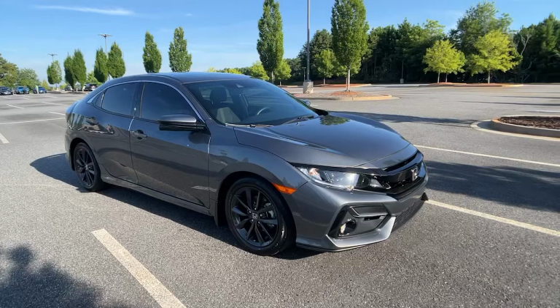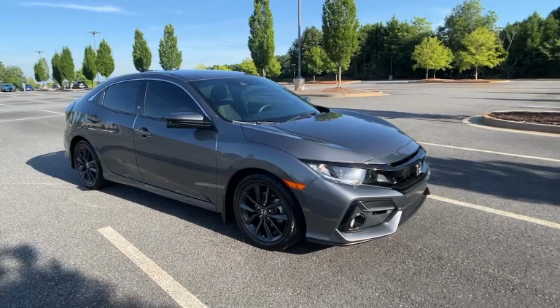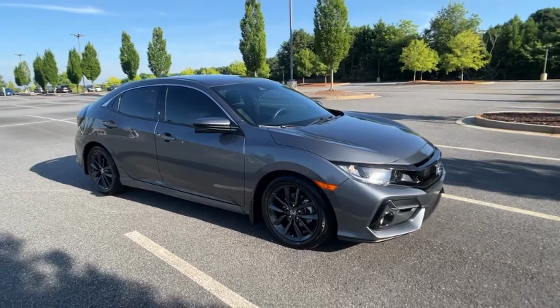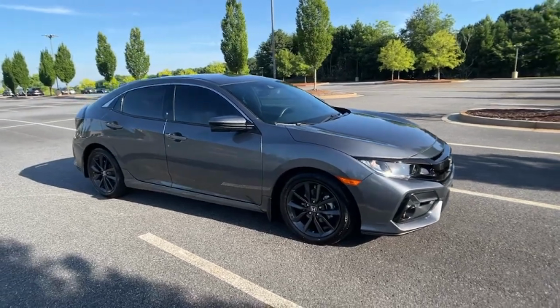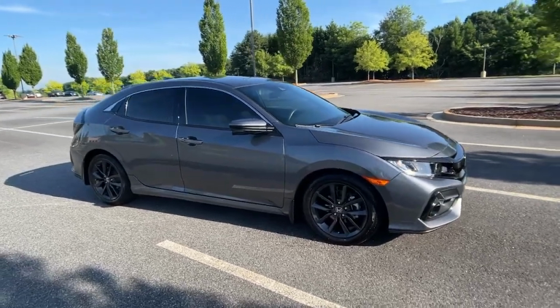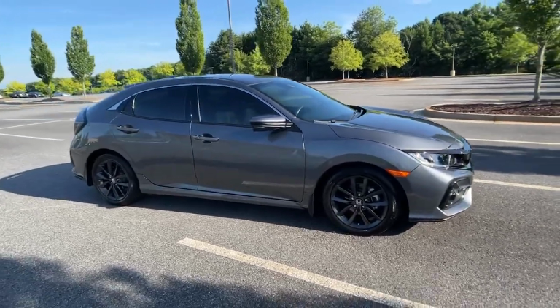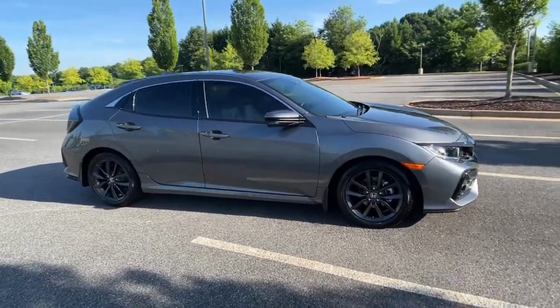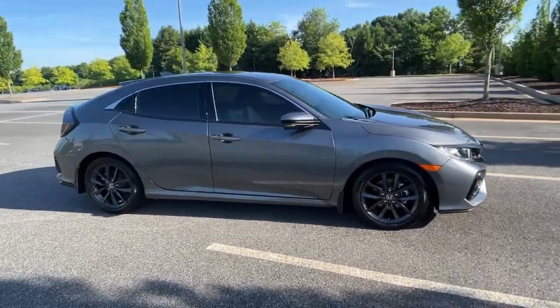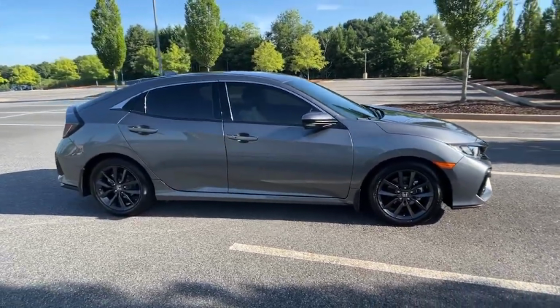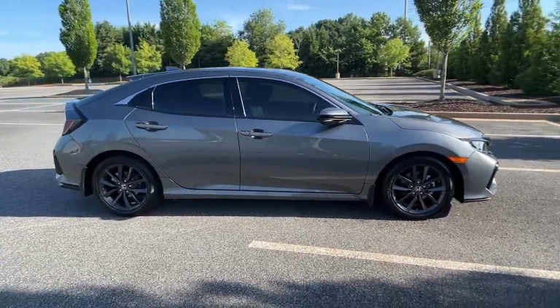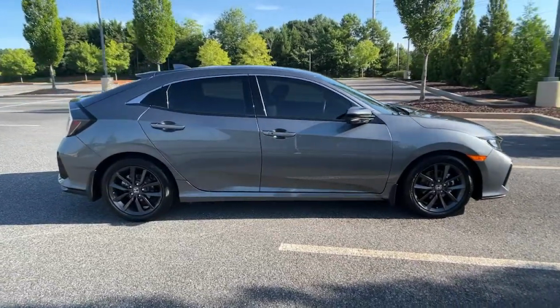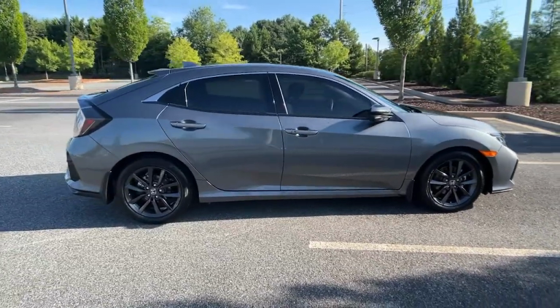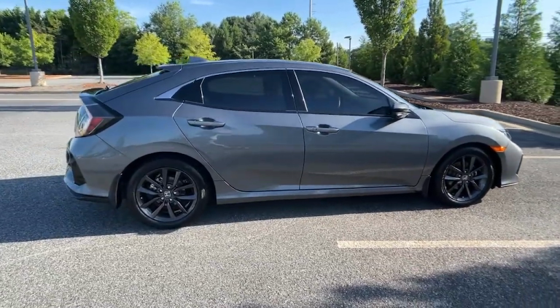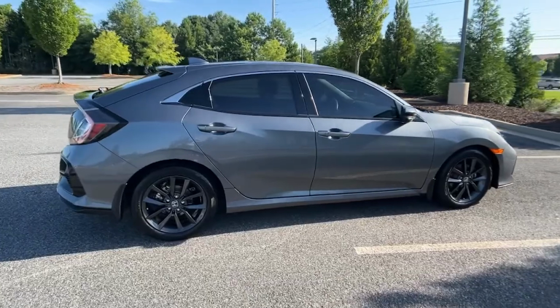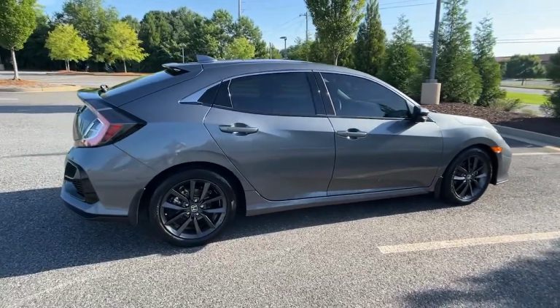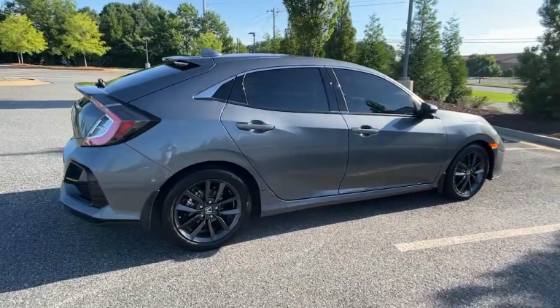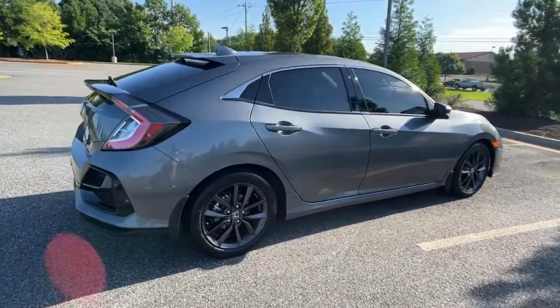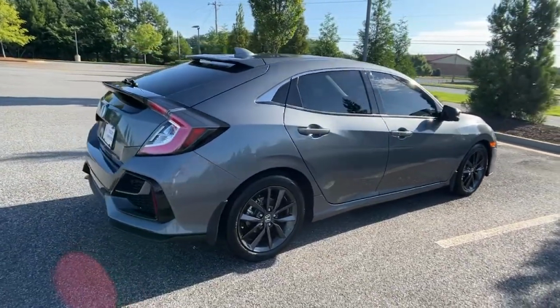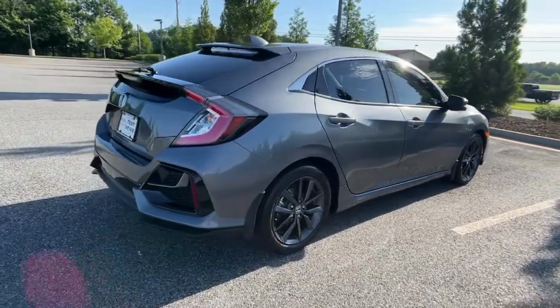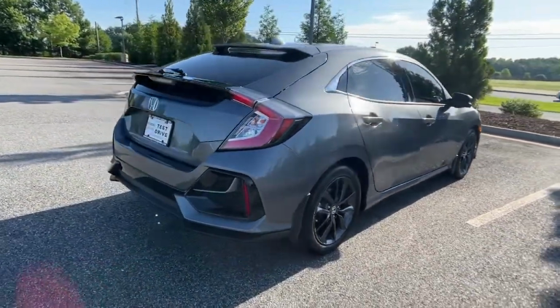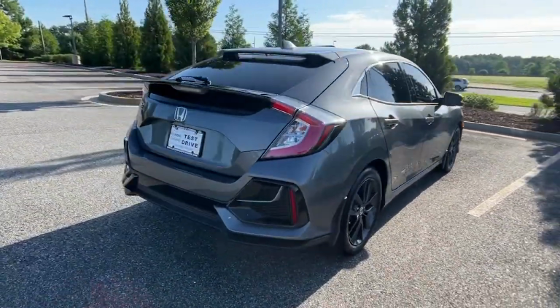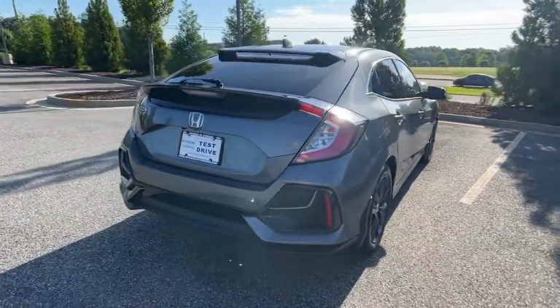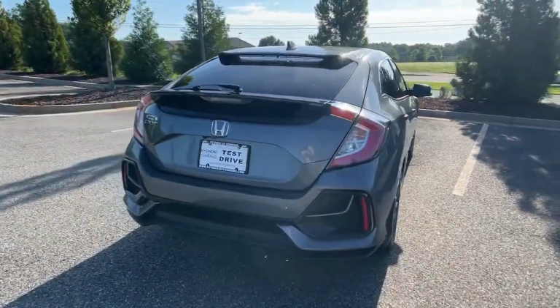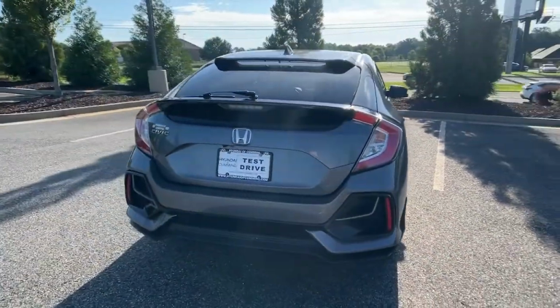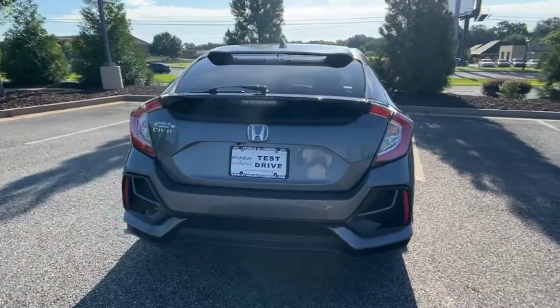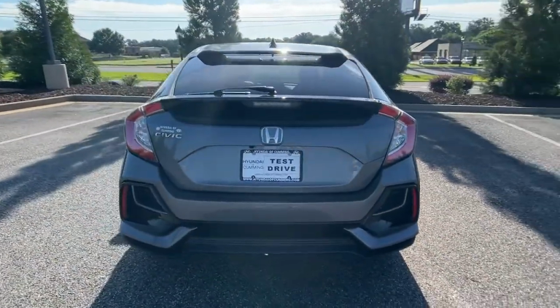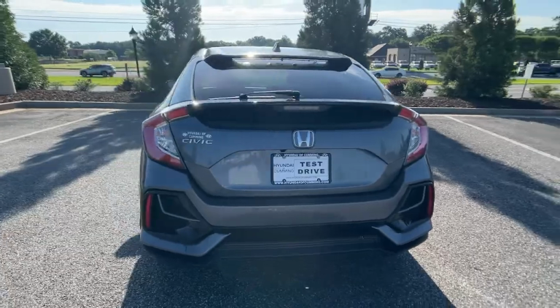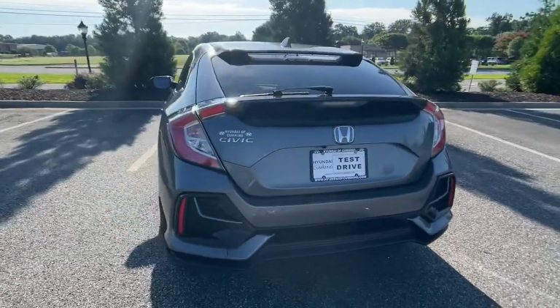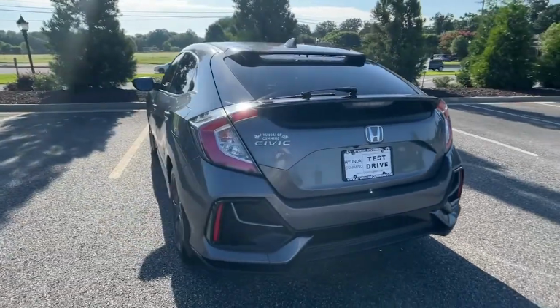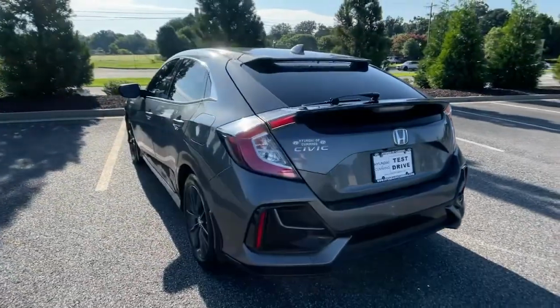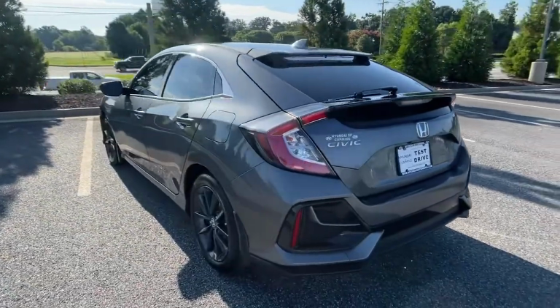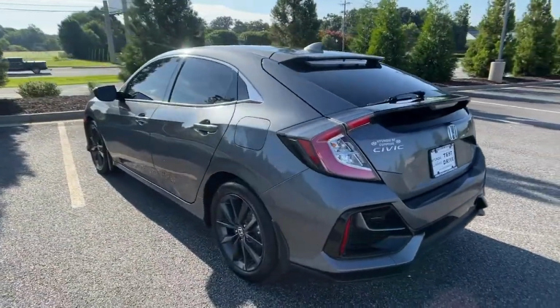You just found the 2021 Honda Civic. This vehicle still has fewer than 20,000 miles on the clock, so it won't last long. Experience the perfection that is the Civic sedan.